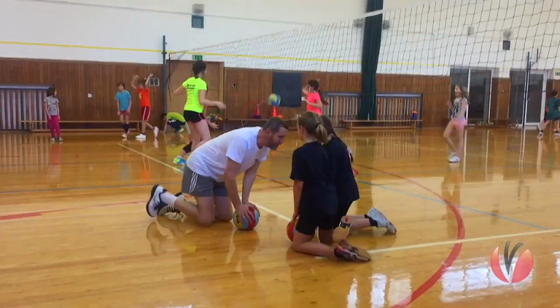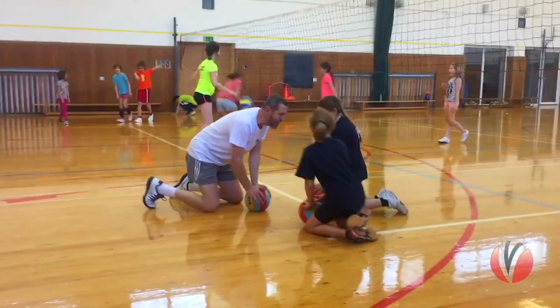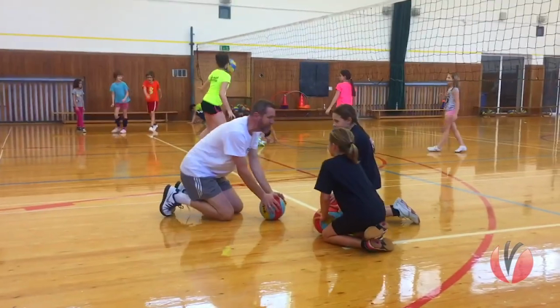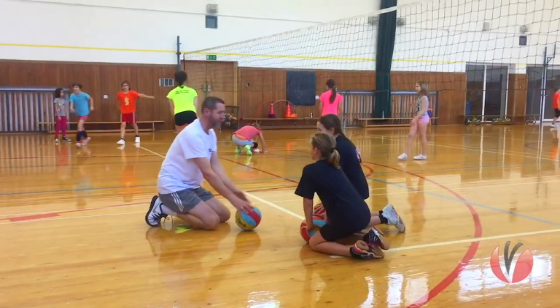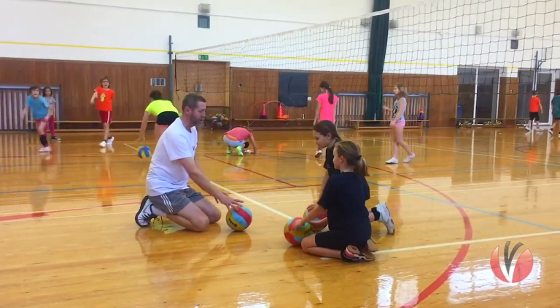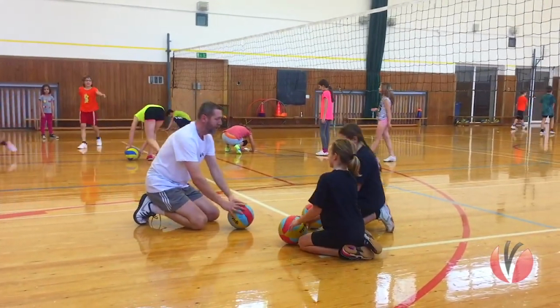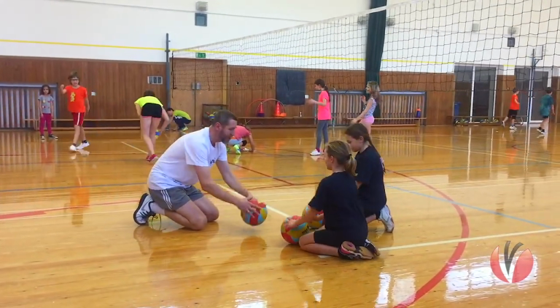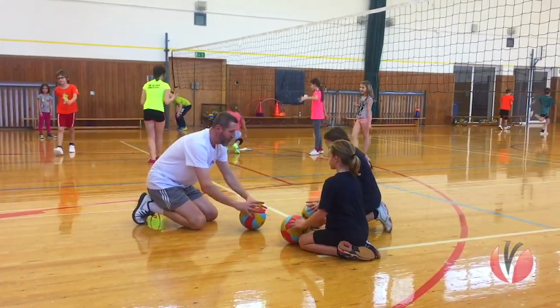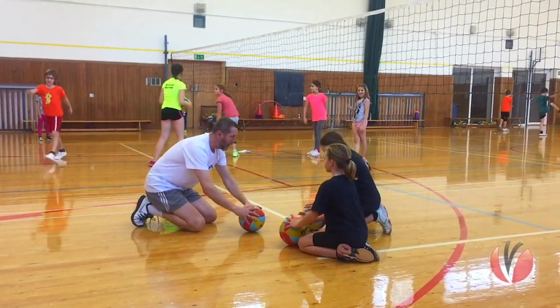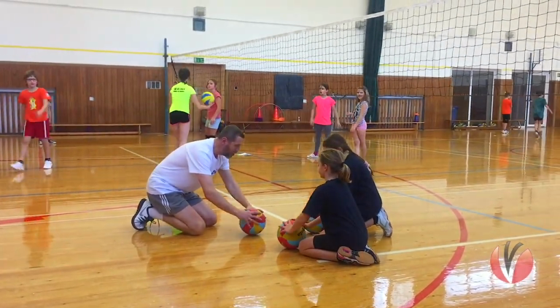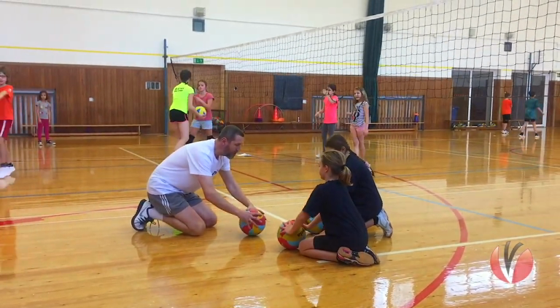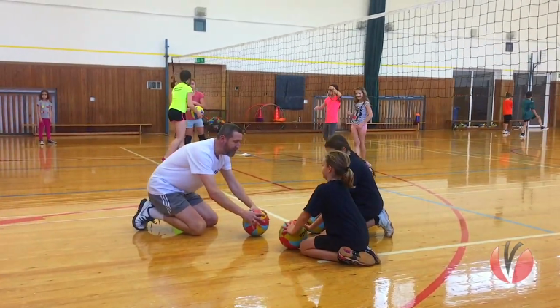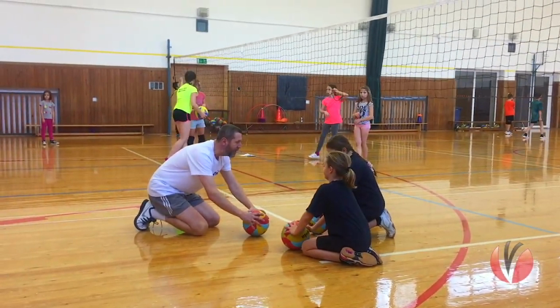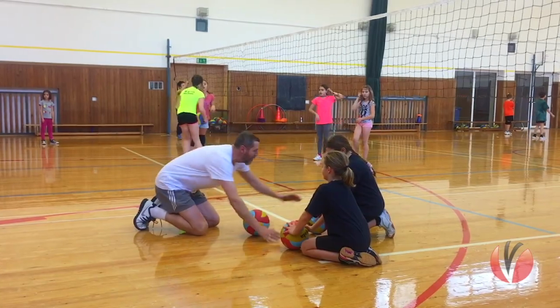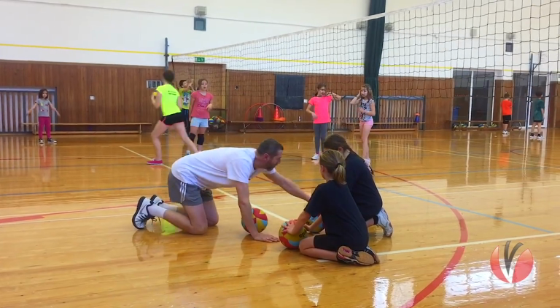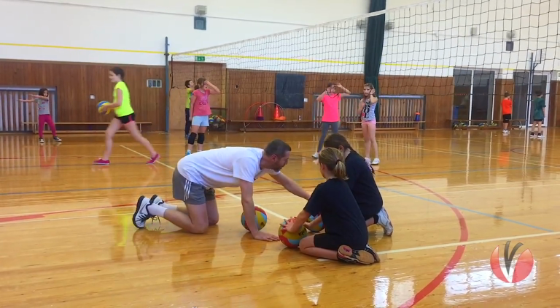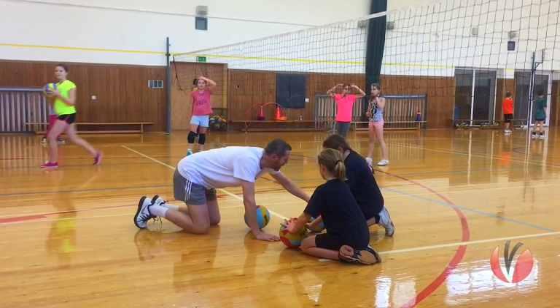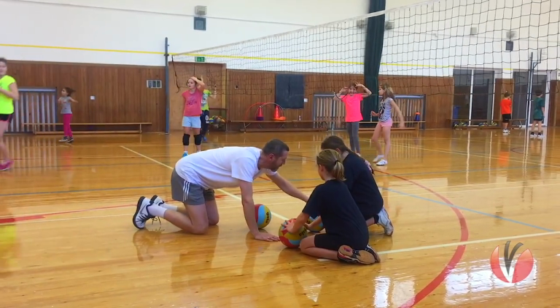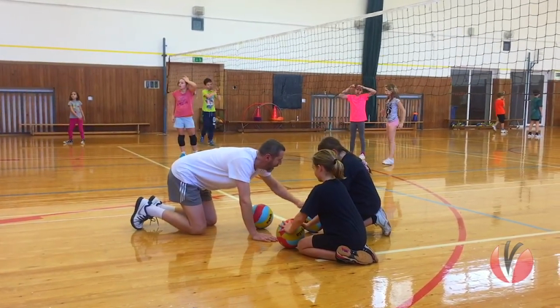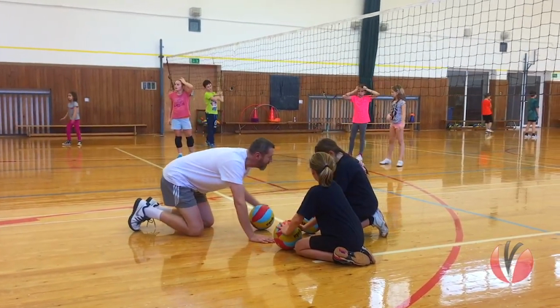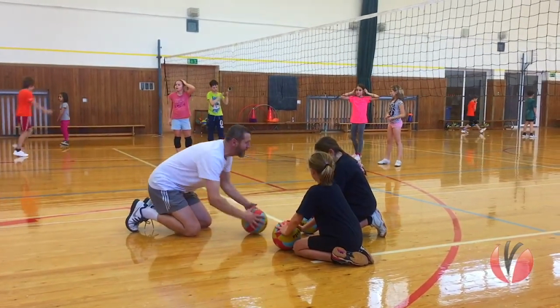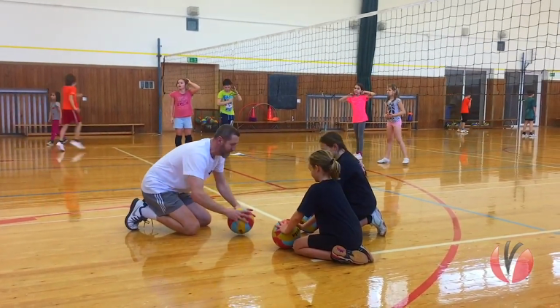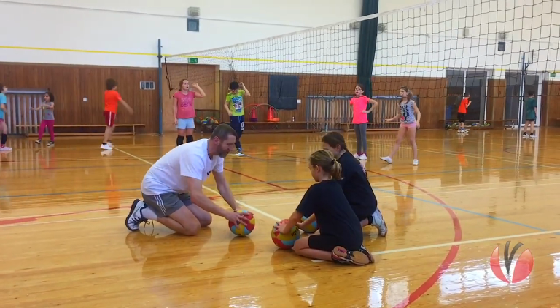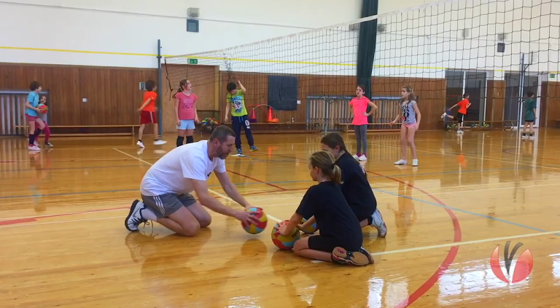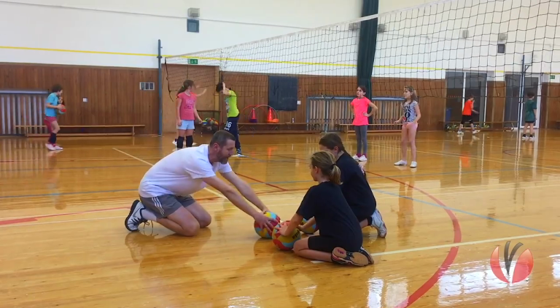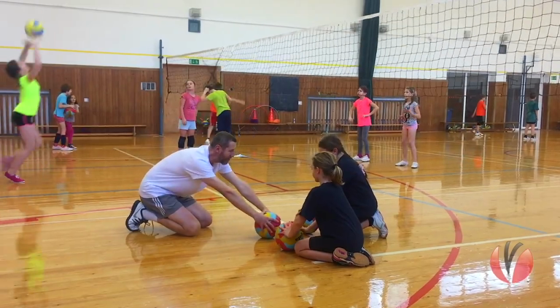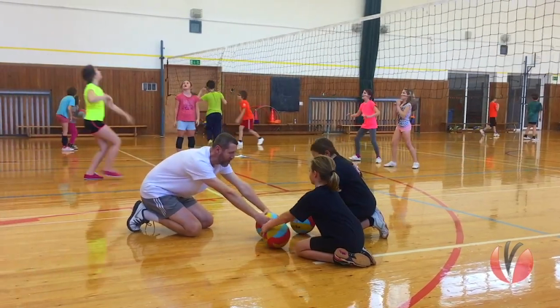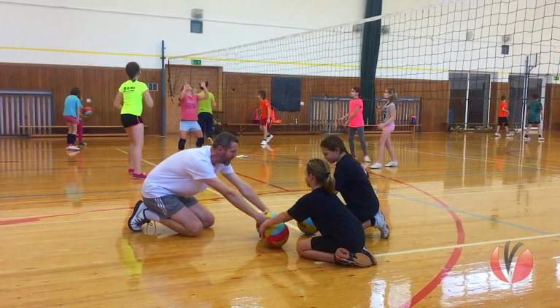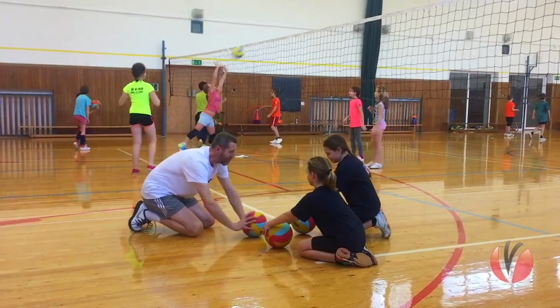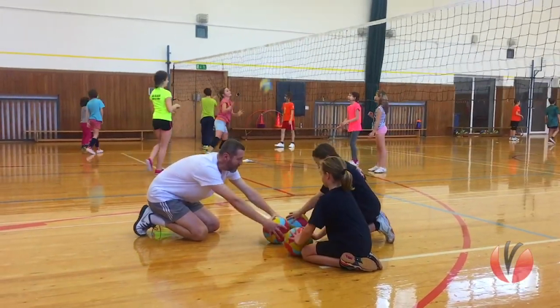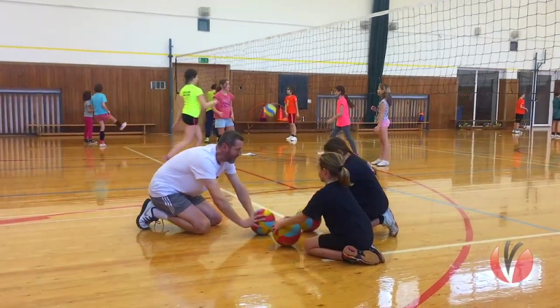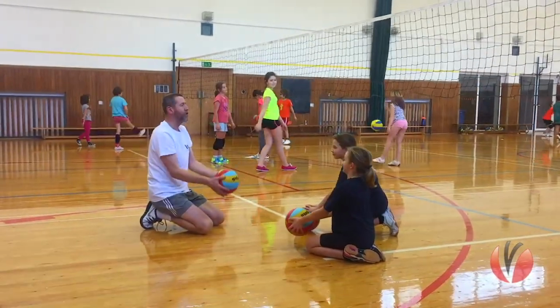Sooner or later, we will have to start training new skills, both with and without the ball. We do not recommend doing this training with the whole group at once, for the reason that under these circumstances you have limited control of whether the children do it correctly or not.